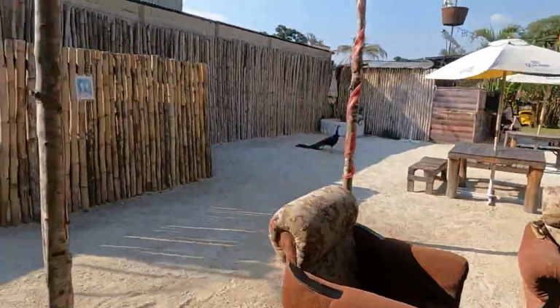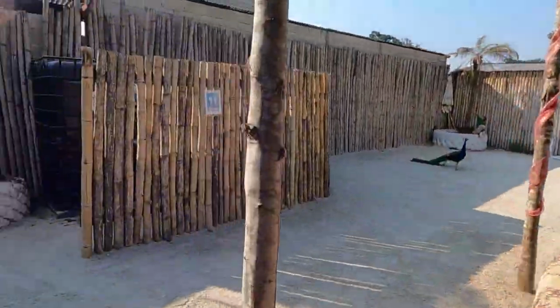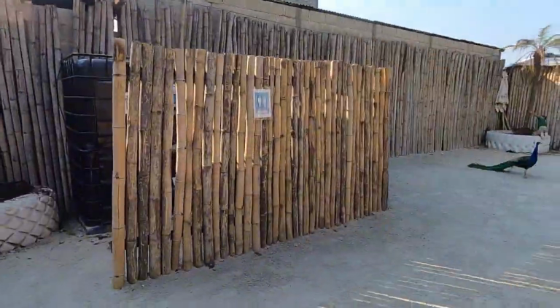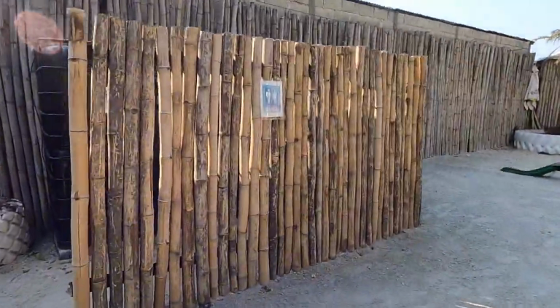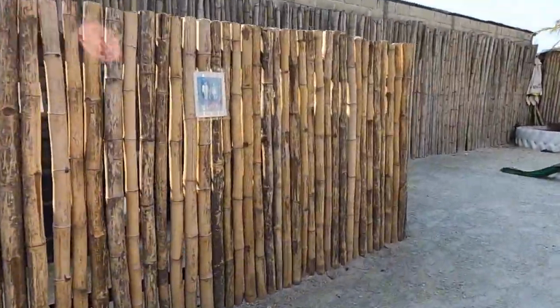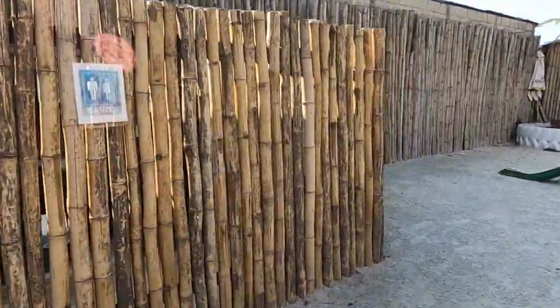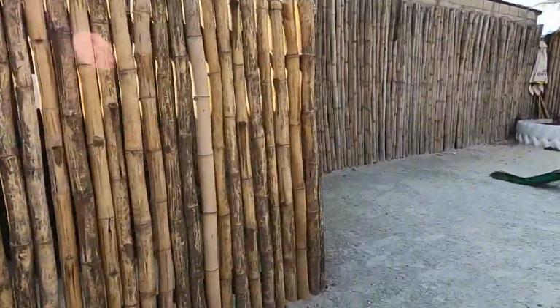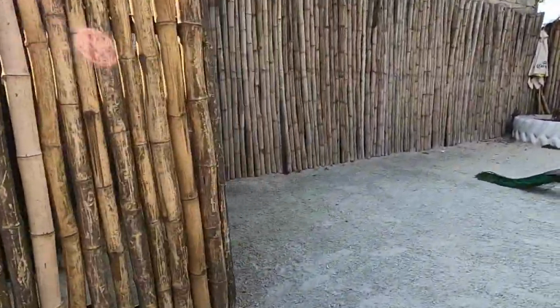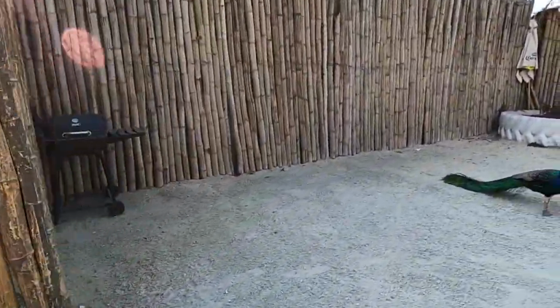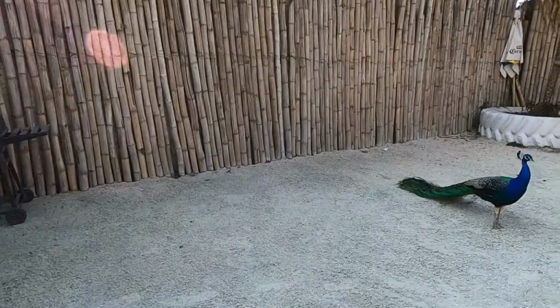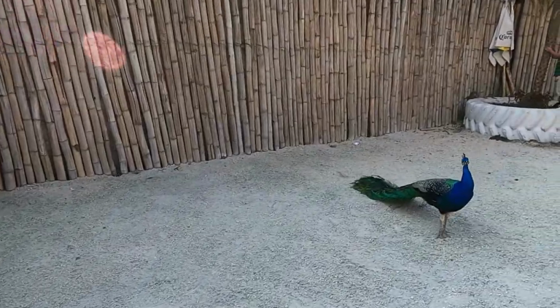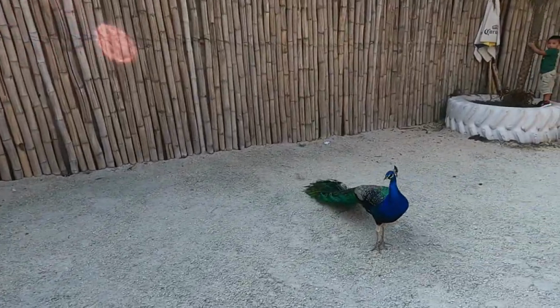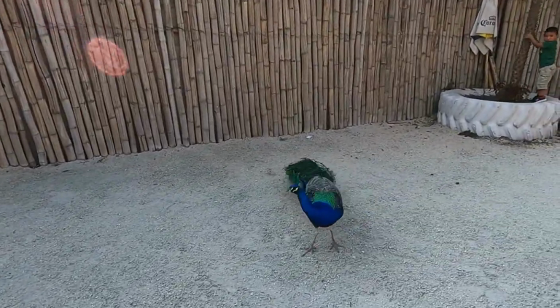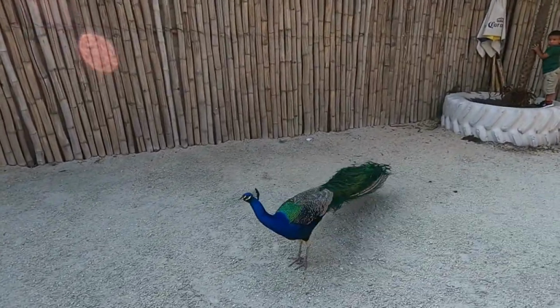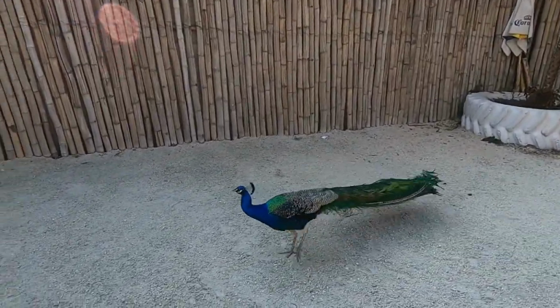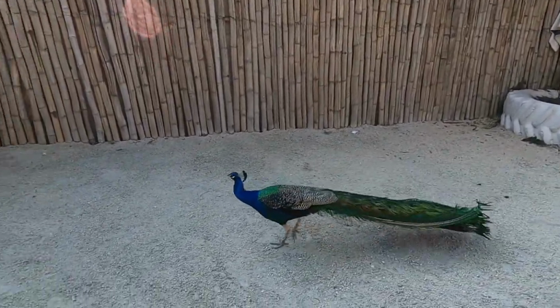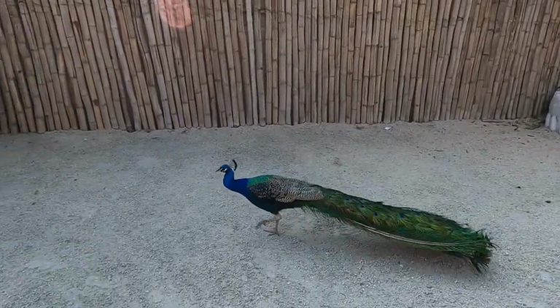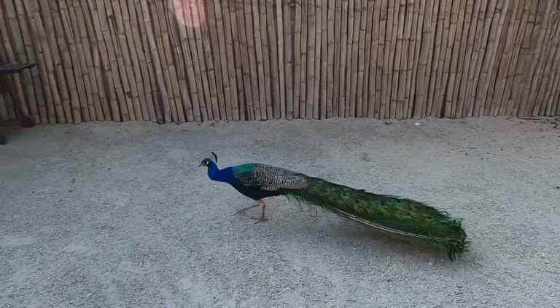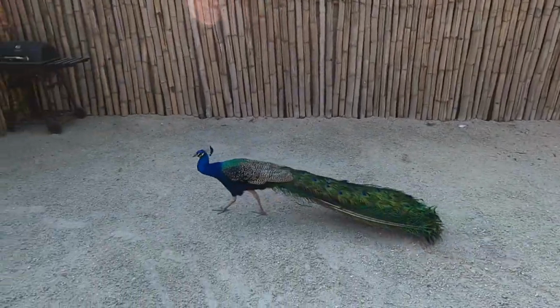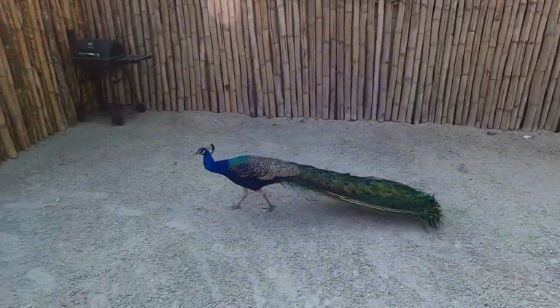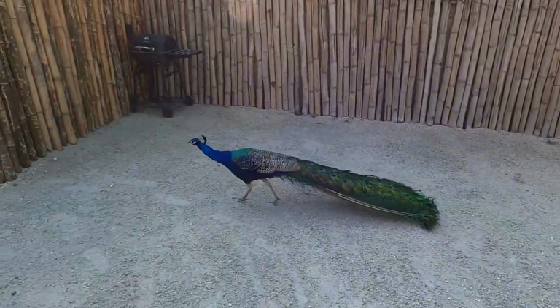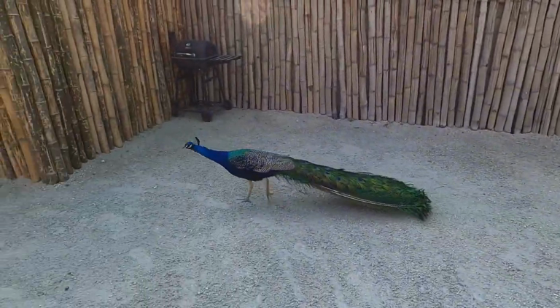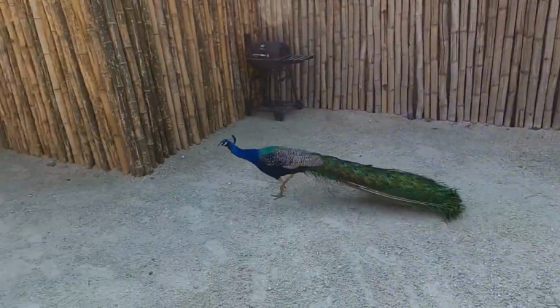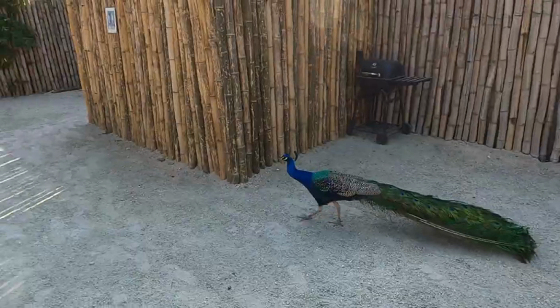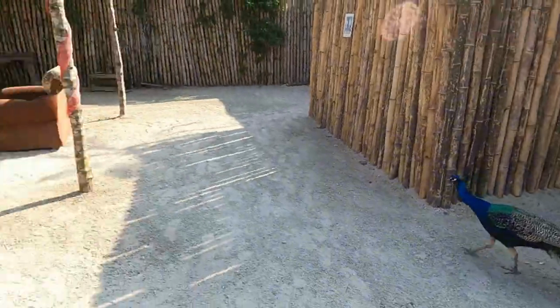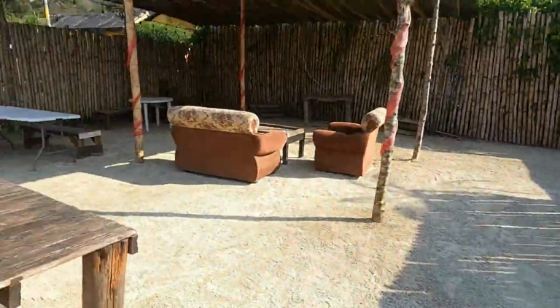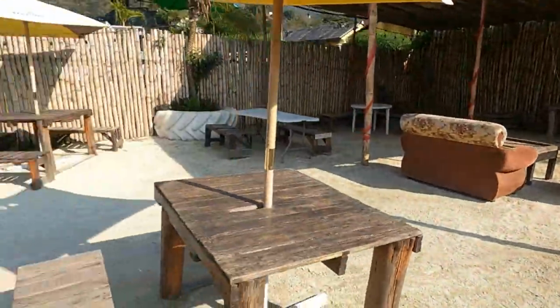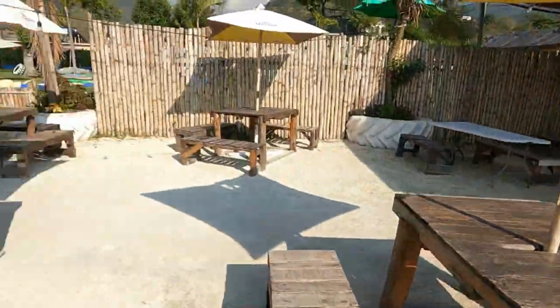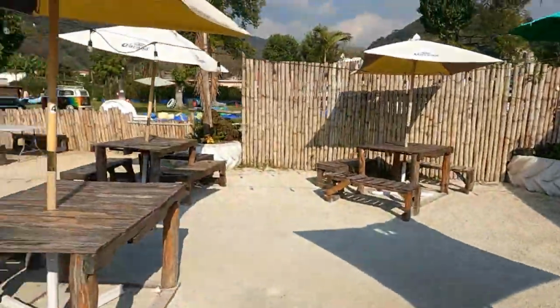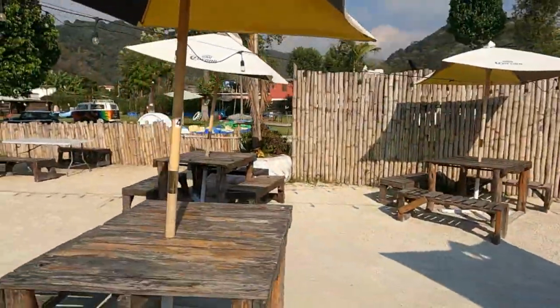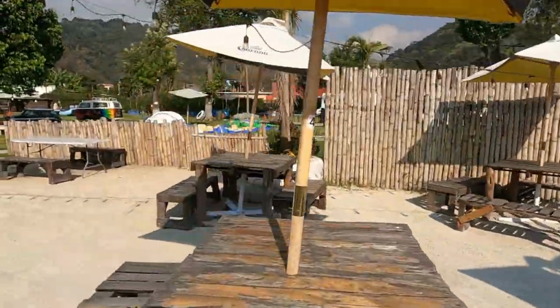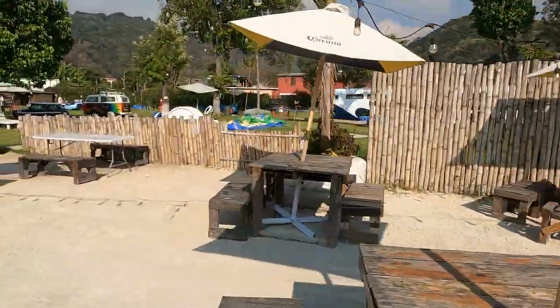Vegemundo is a very pet-friendly space. Our dogs really enjoyed it there and they made friends with the peacocks that live there. There are two peacocks that could be found roaming around the grounds and strutting their stuff.